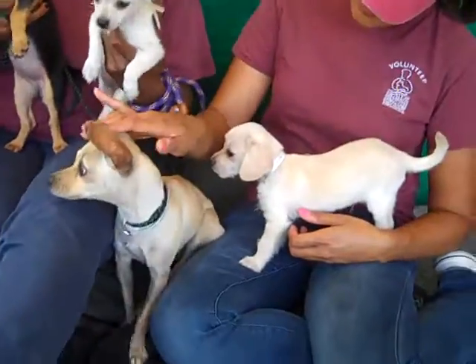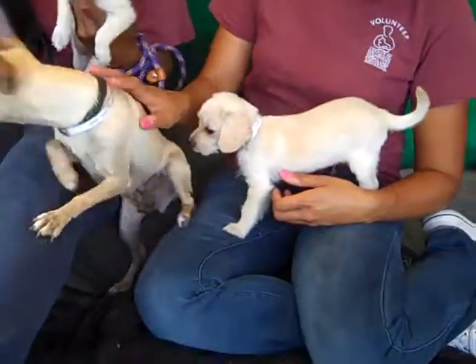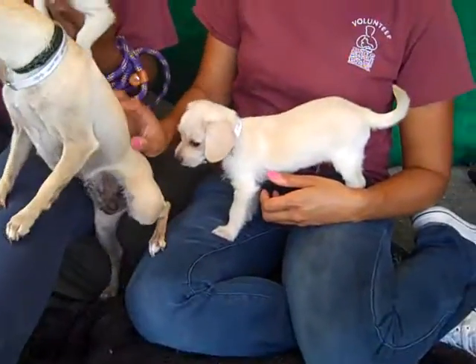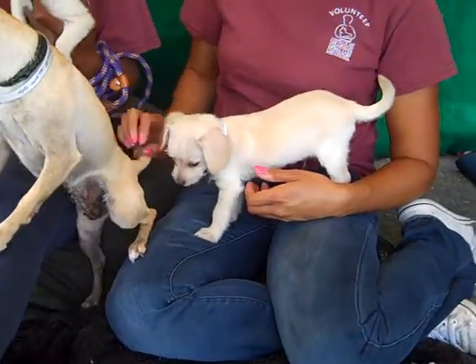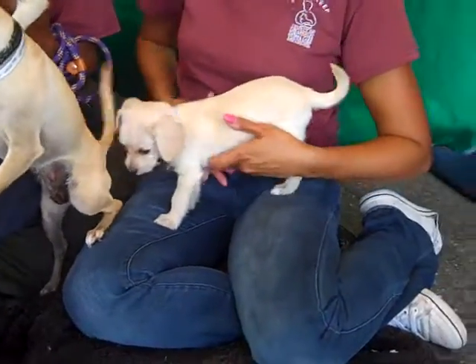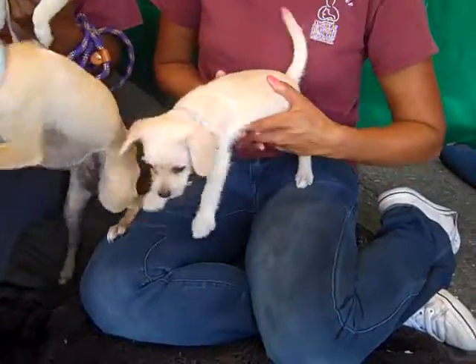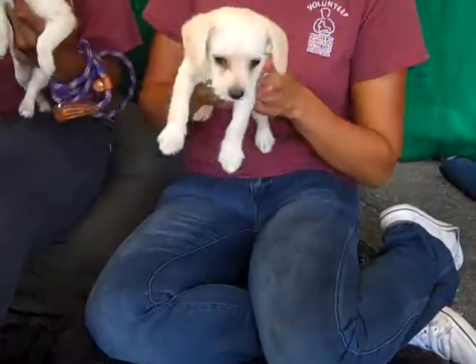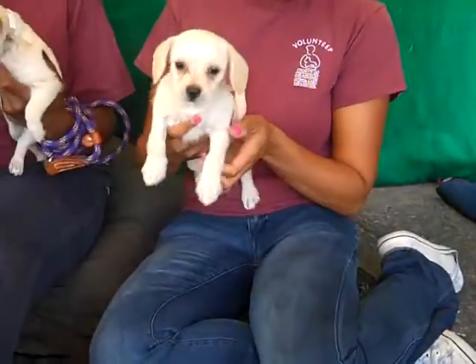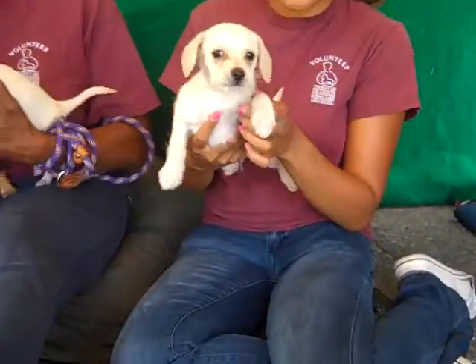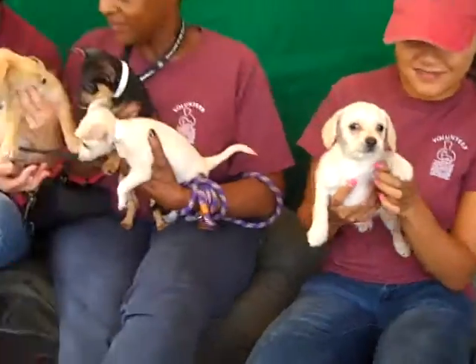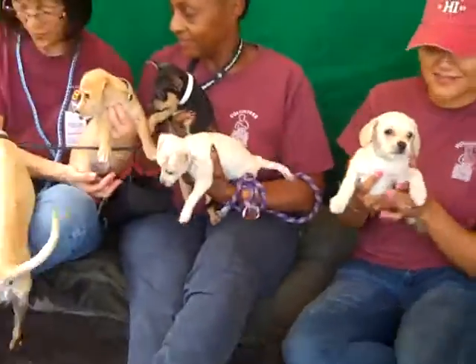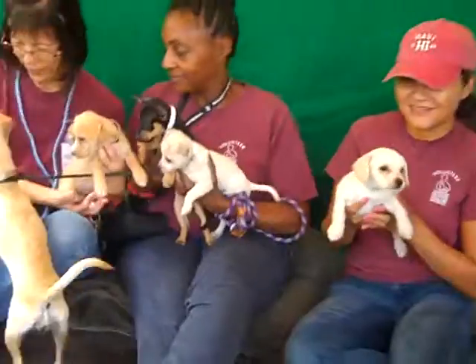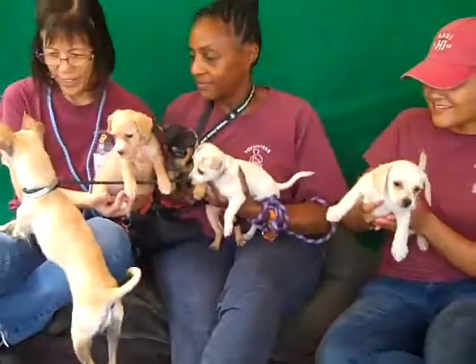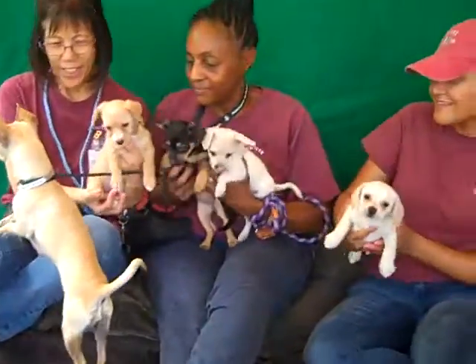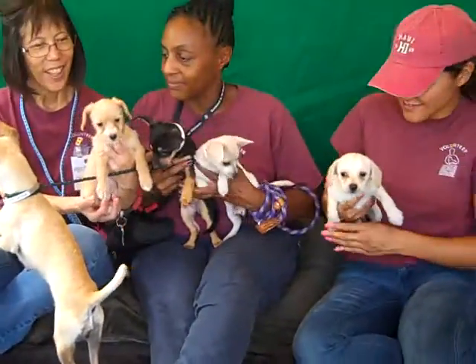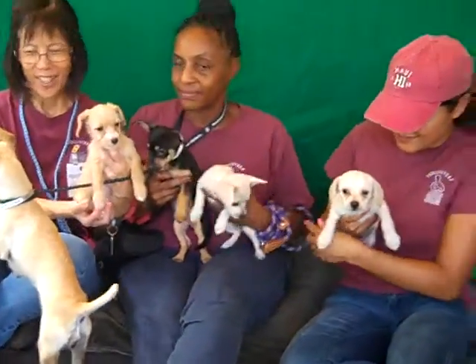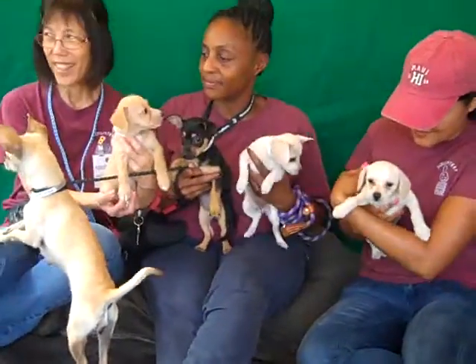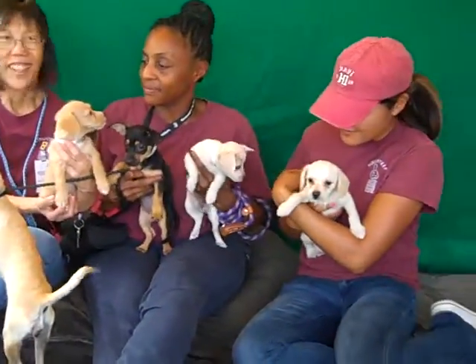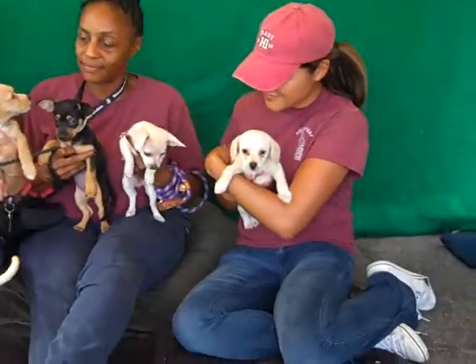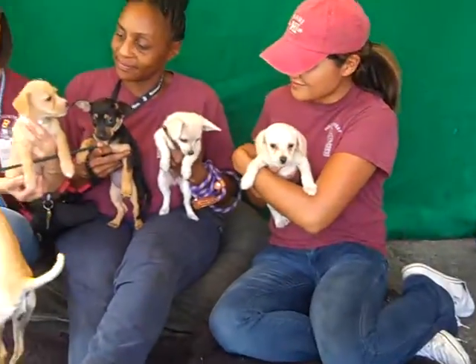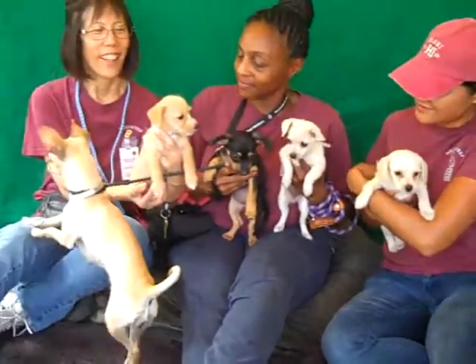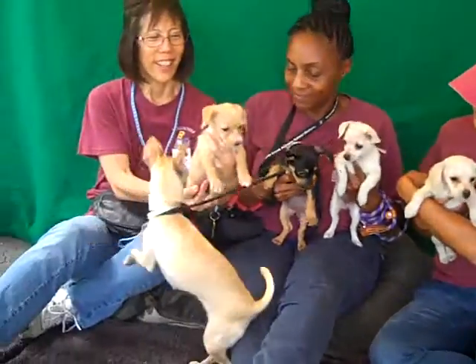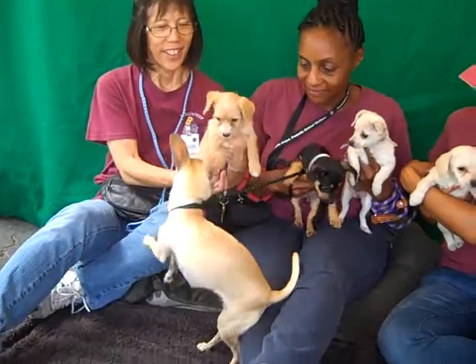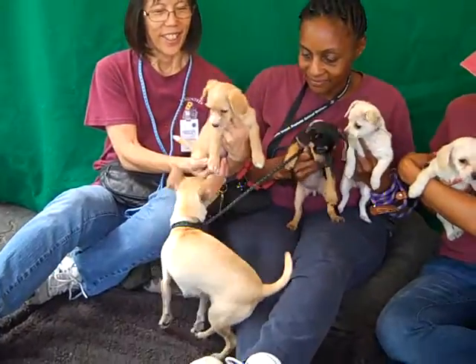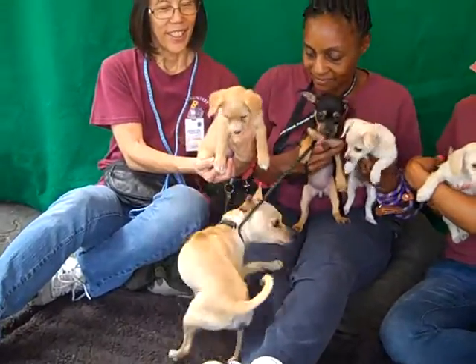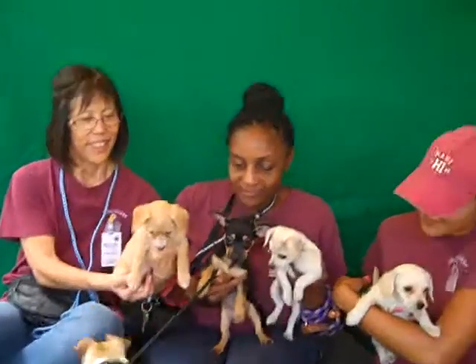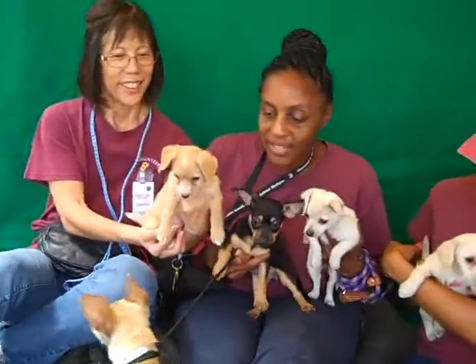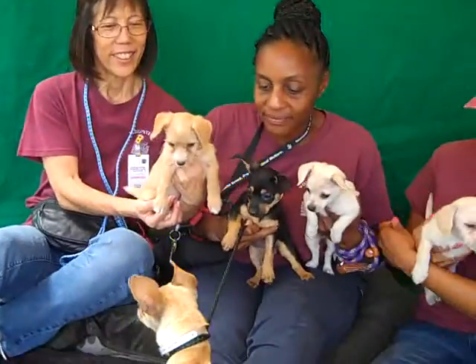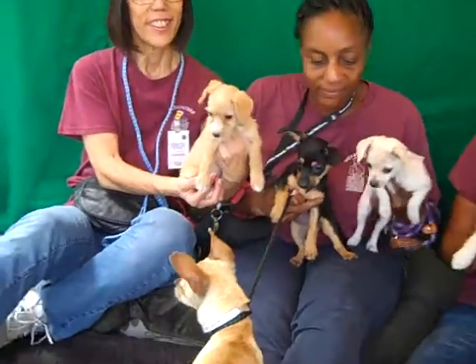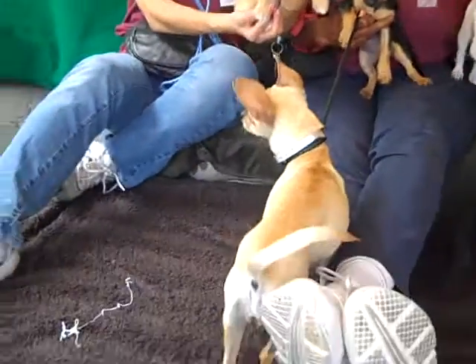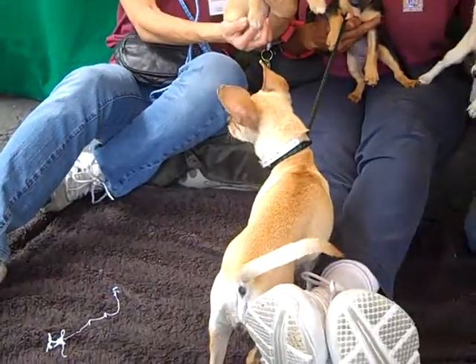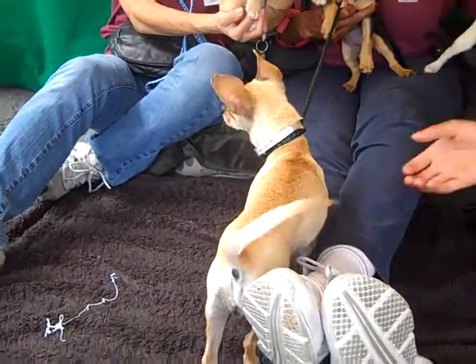And then we have our lone little boy. This is Charlie. These are puppies! They have all of the energy and all of the love they're ready to give you. So if you're looking for a sweet, sweet puppy or mama — Opal!